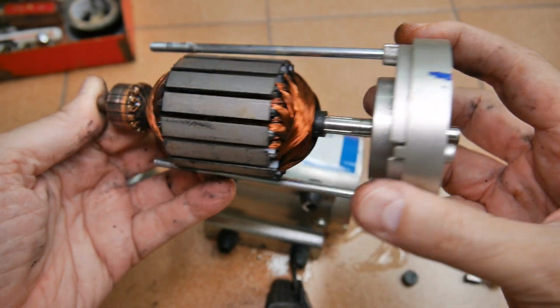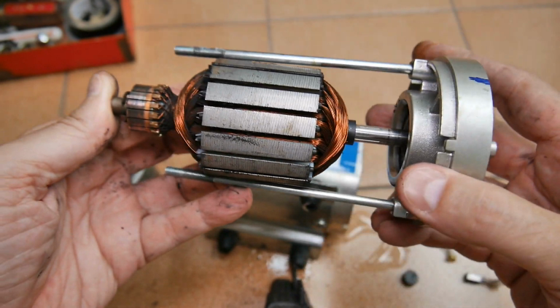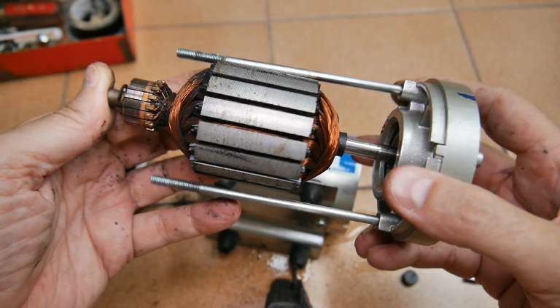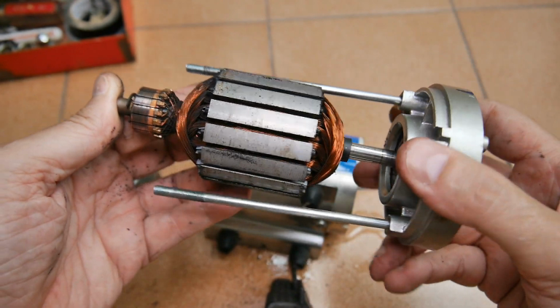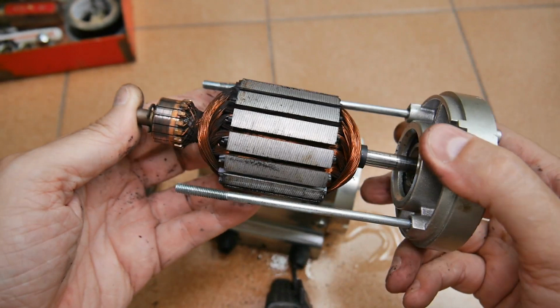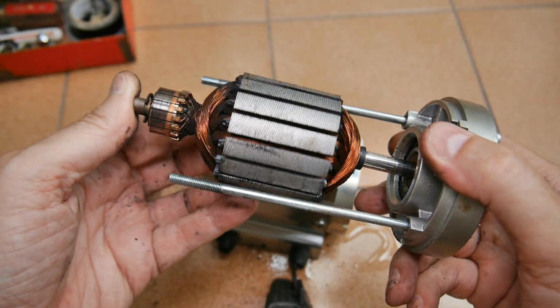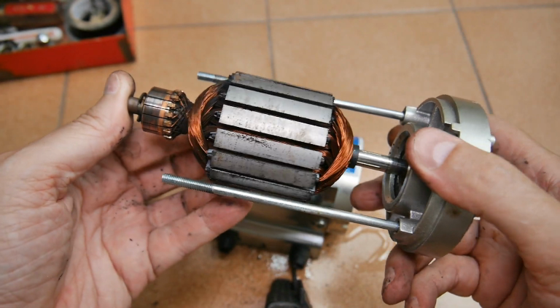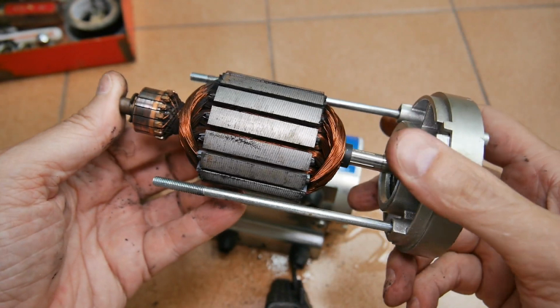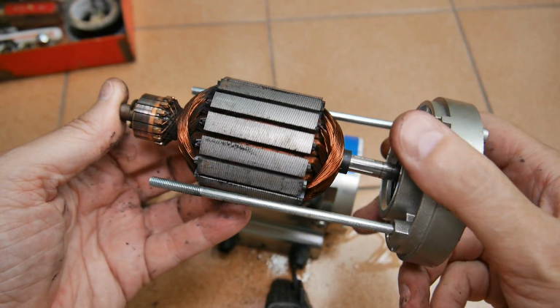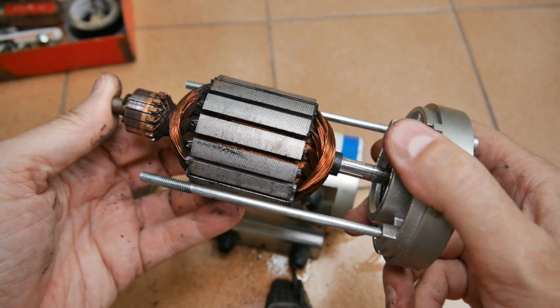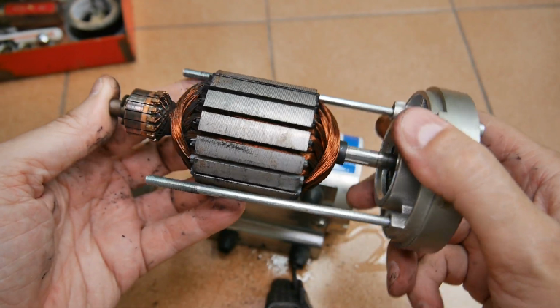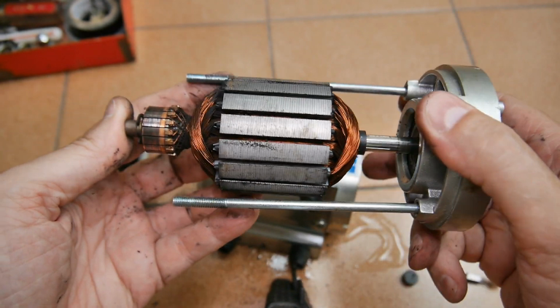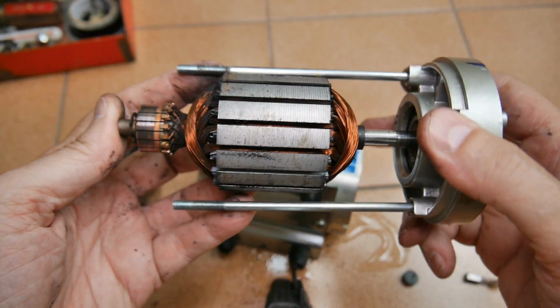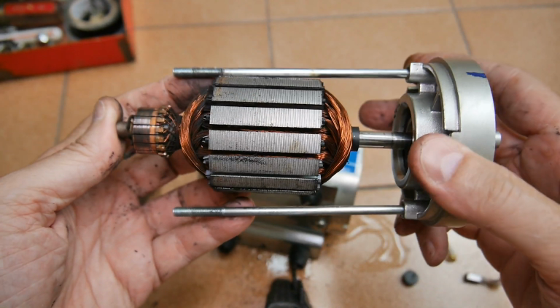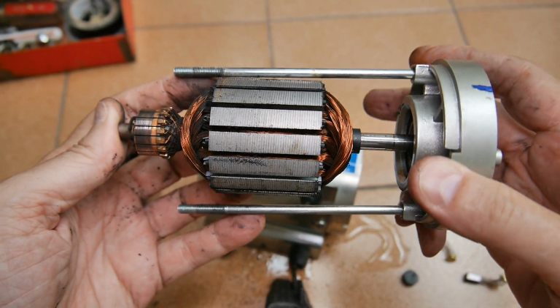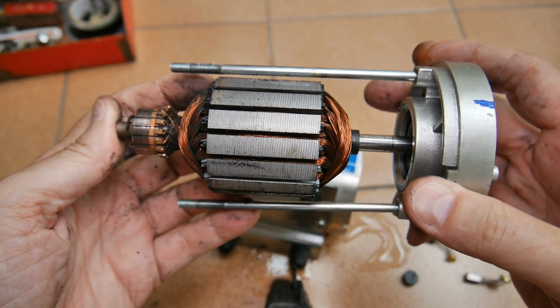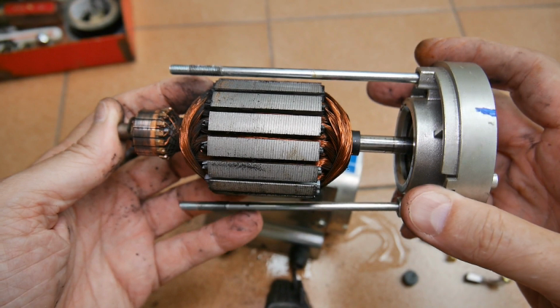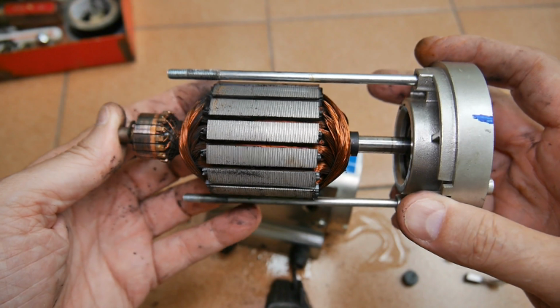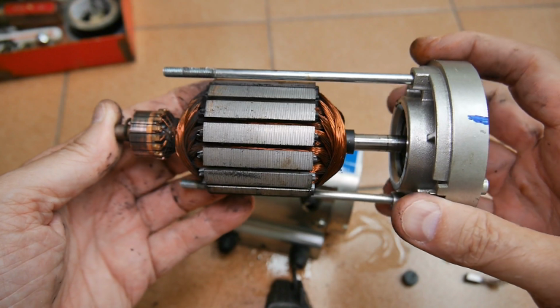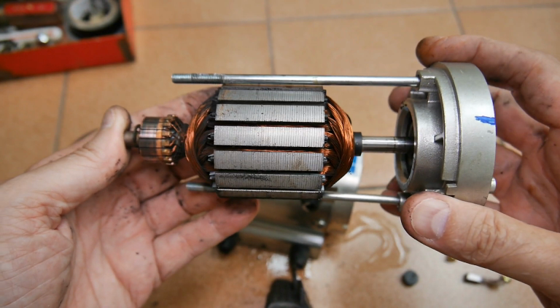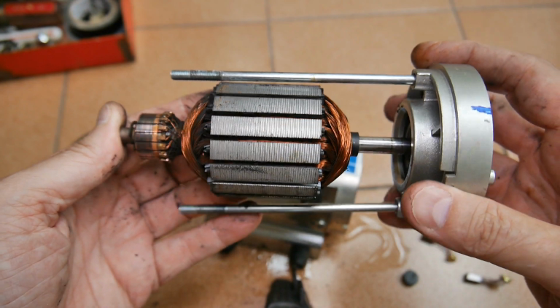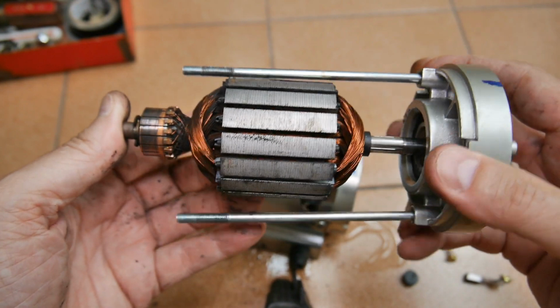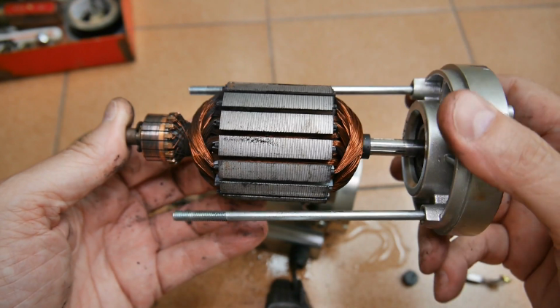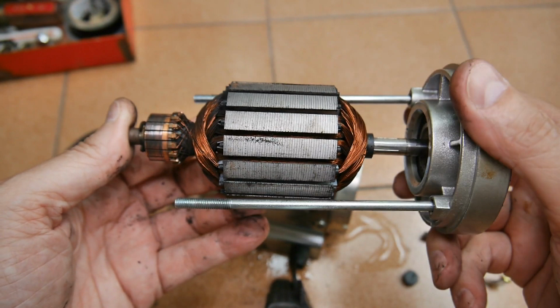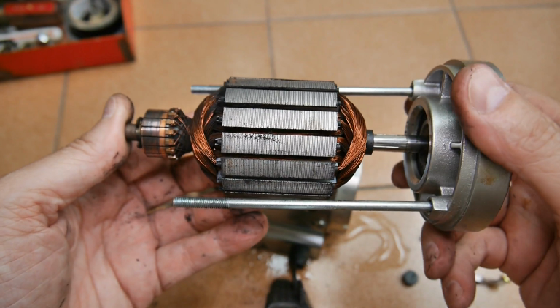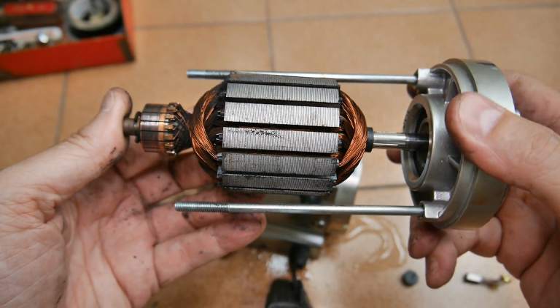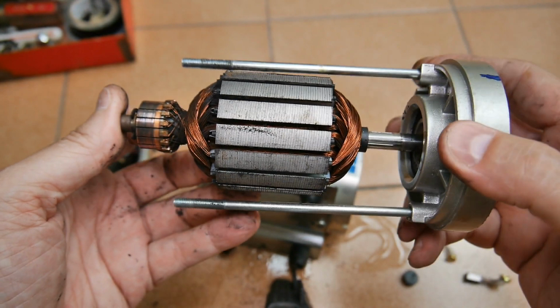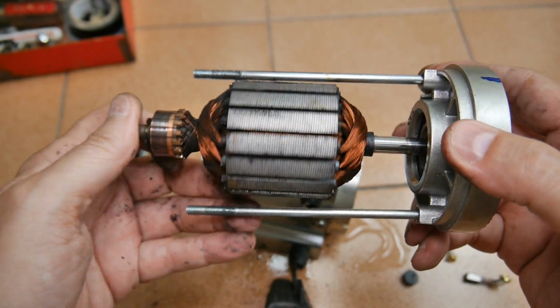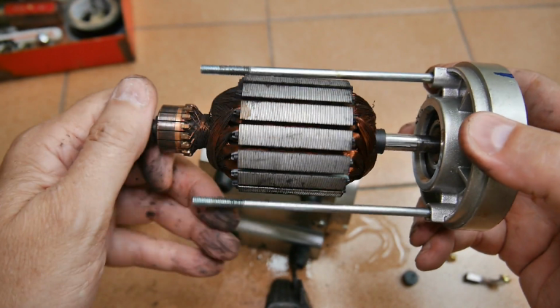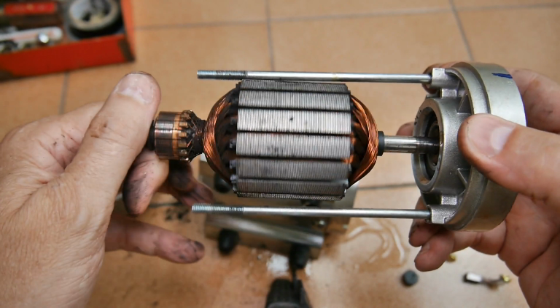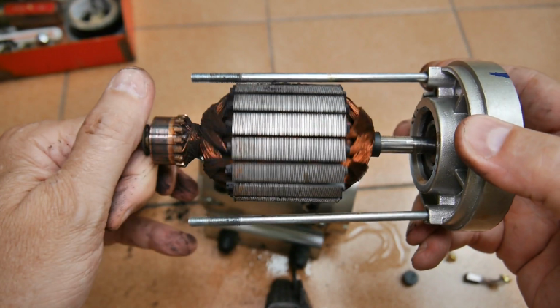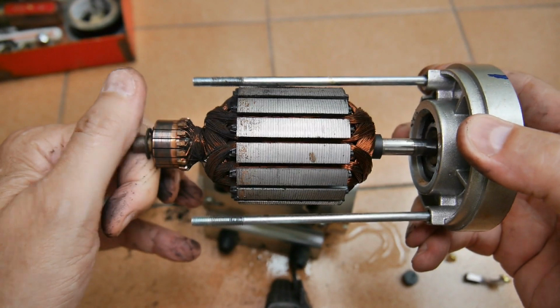Well, that was it for today — just this pump teardown. Hope you found it useful and interesting for your home DIY projects.